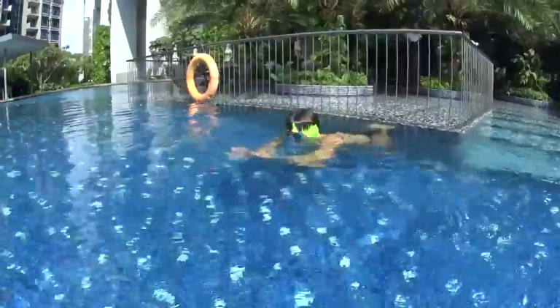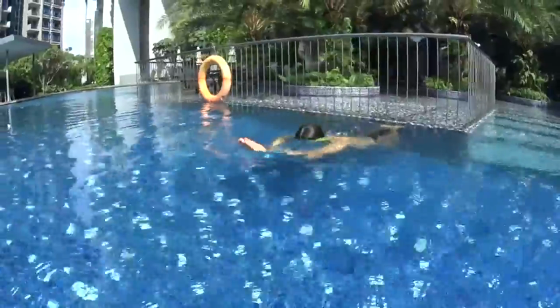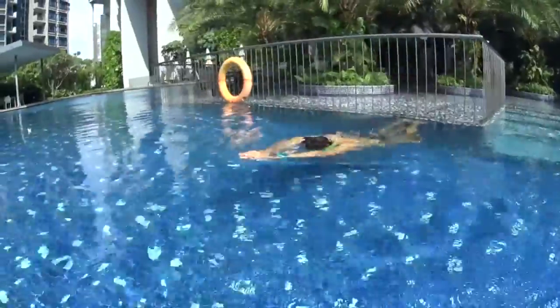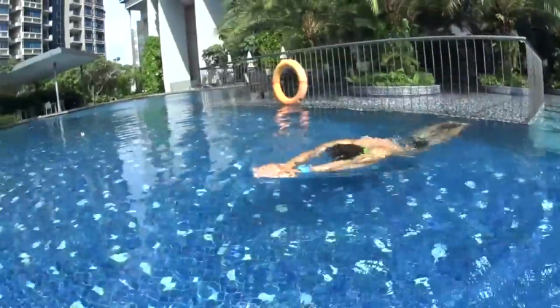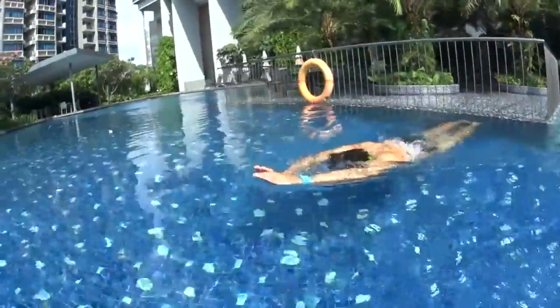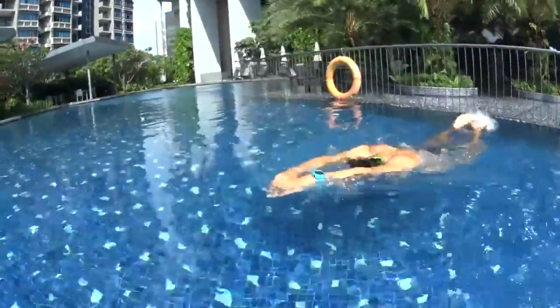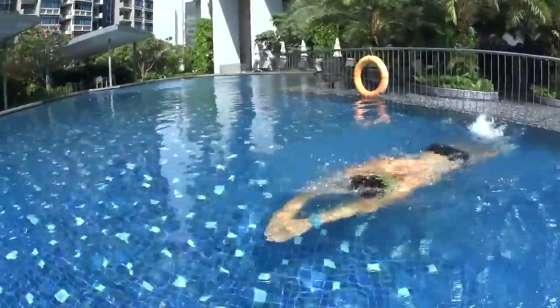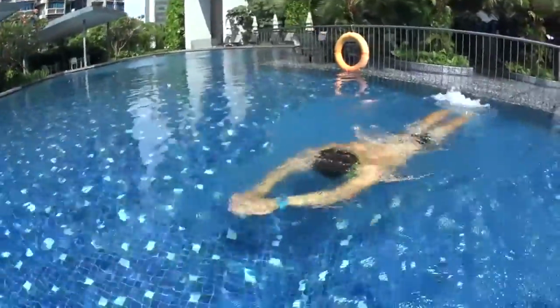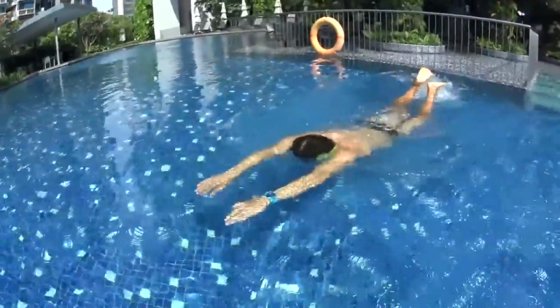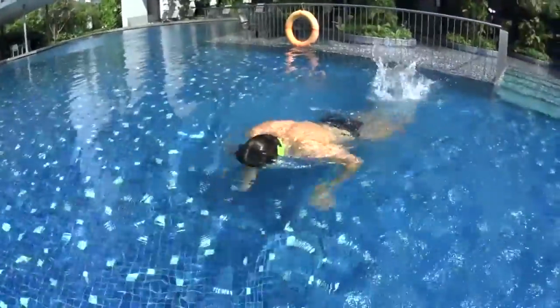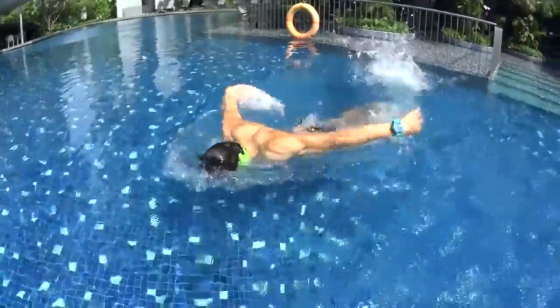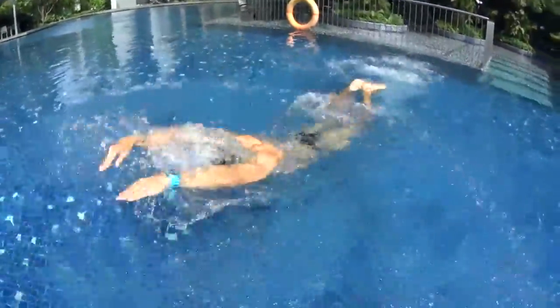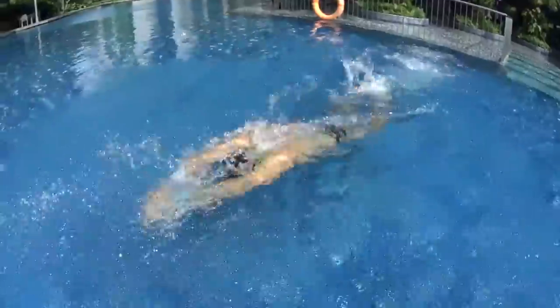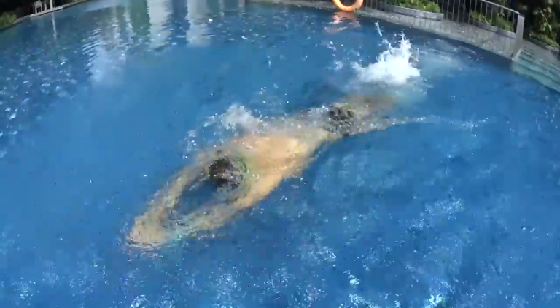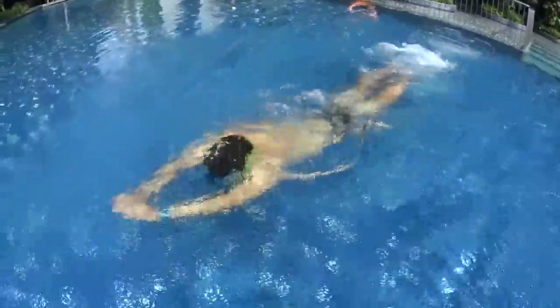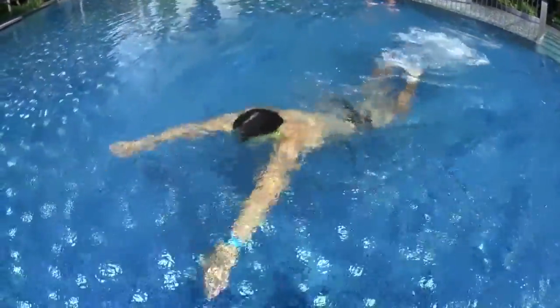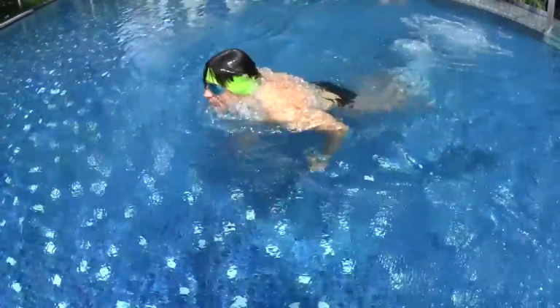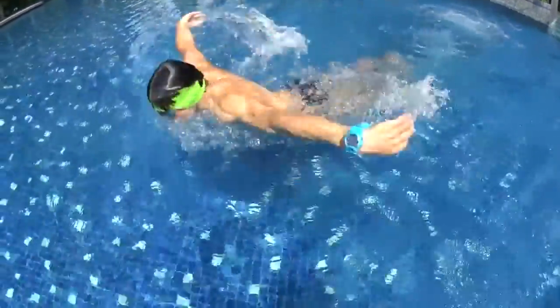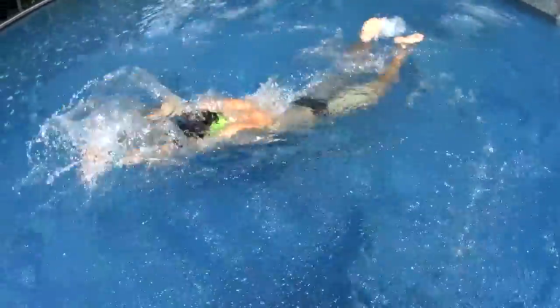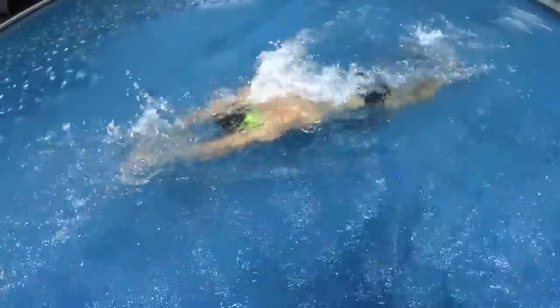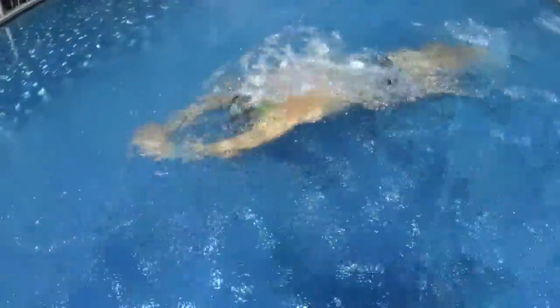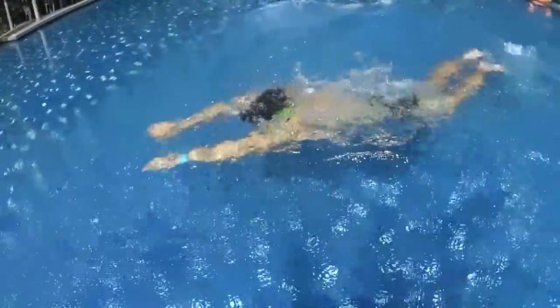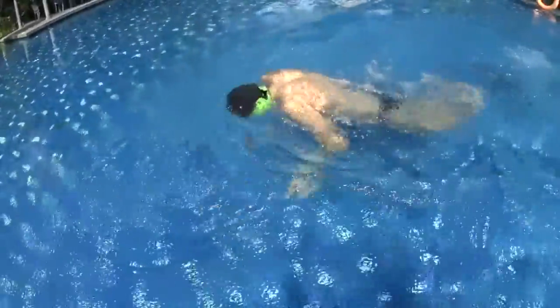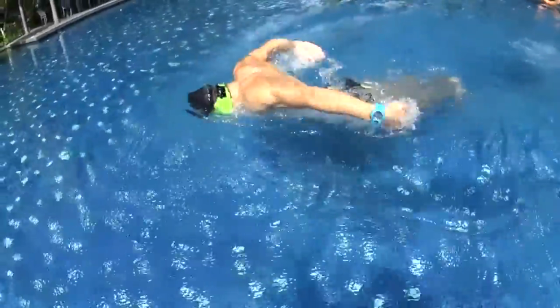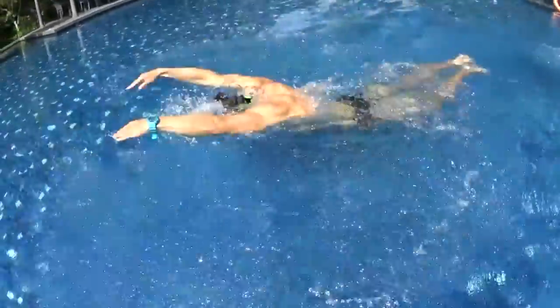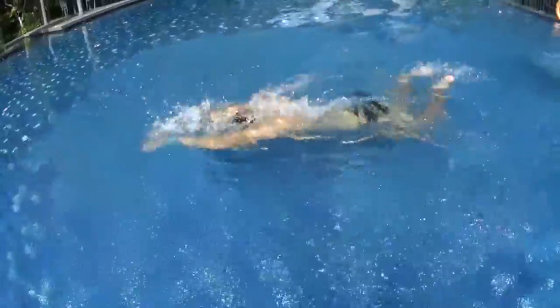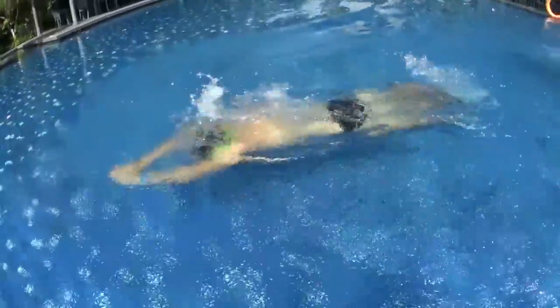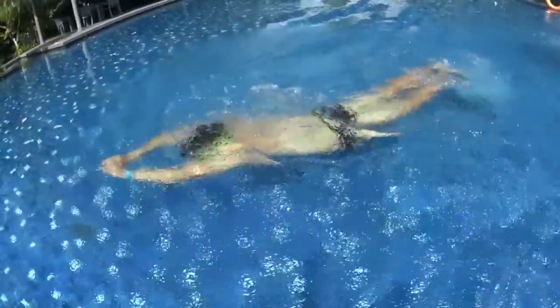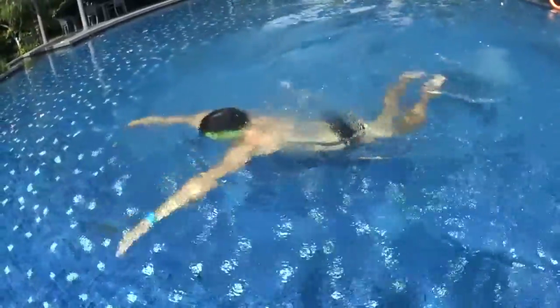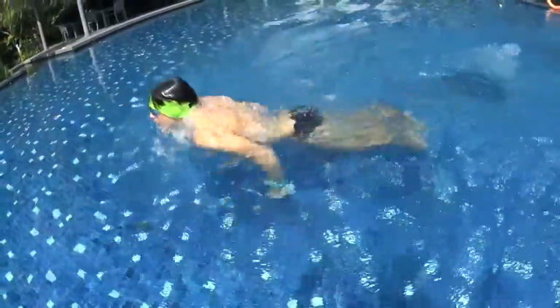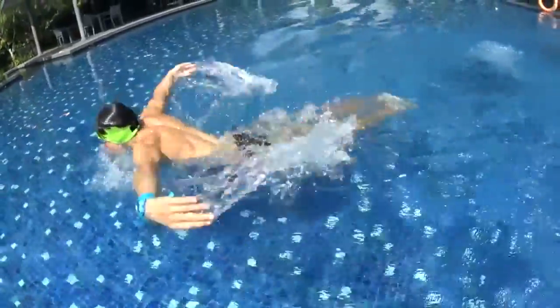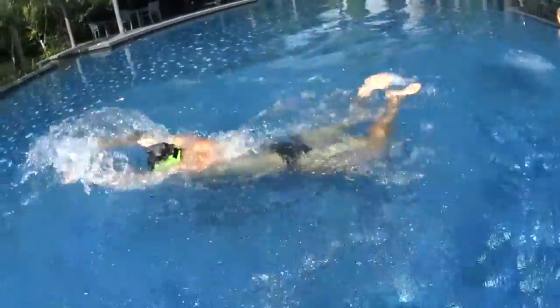Remember to blow your bubbles at Dolphin 1, Dolphin 2 with your hands, Dolphin 3, and at Dolphin 4 you can pull to breathe up at the beginning of the pulling before going back to the arrow position and continue your bubbles again.